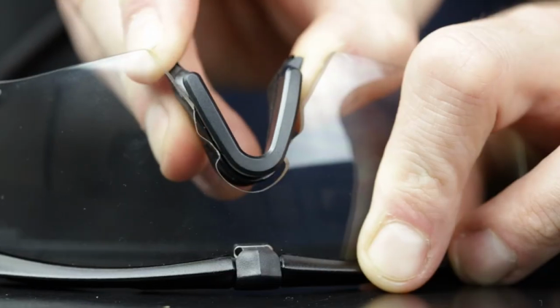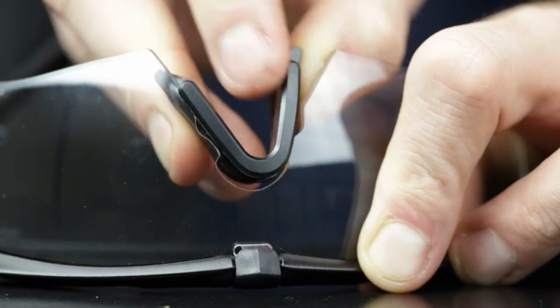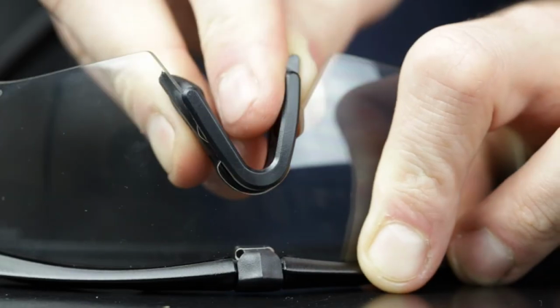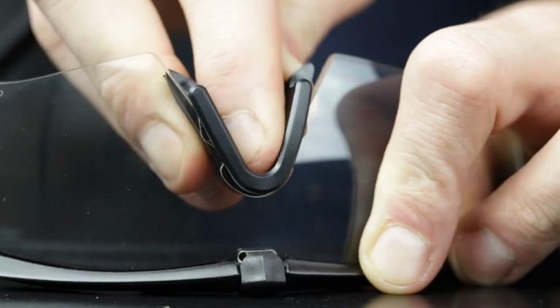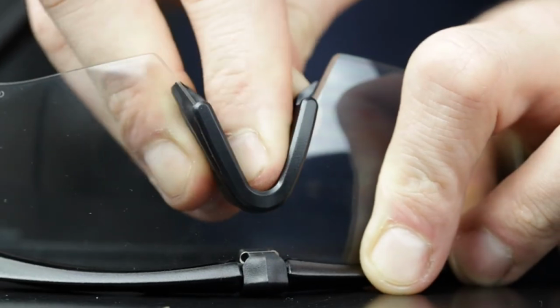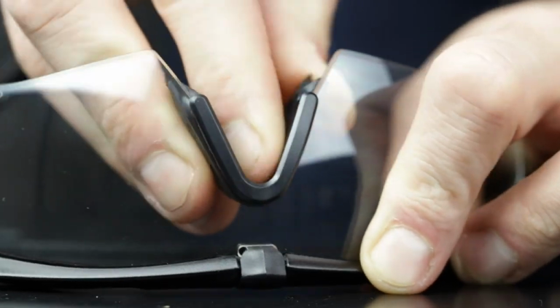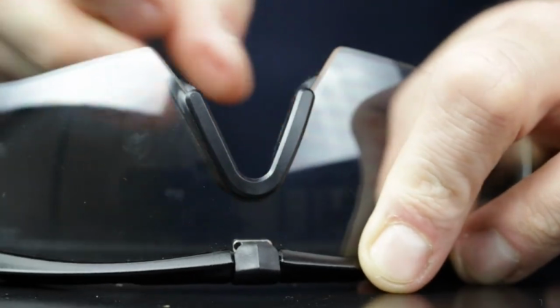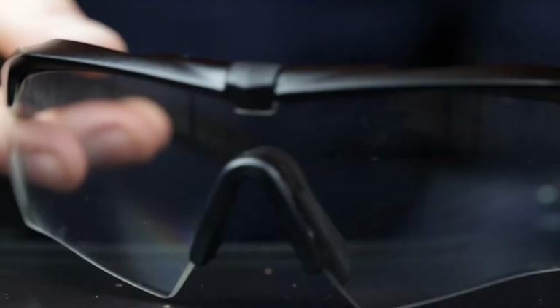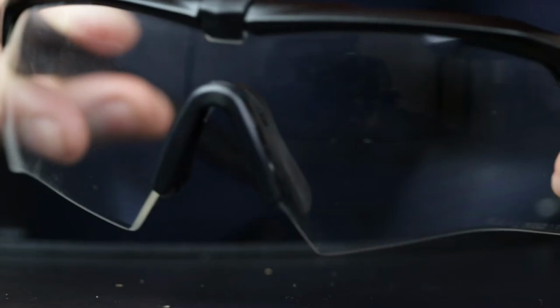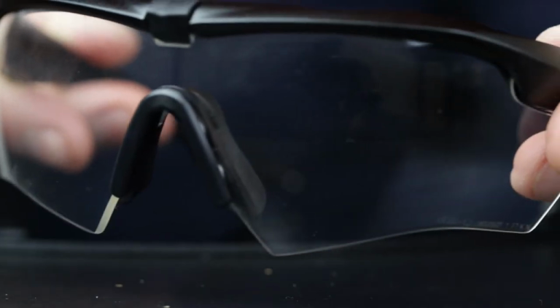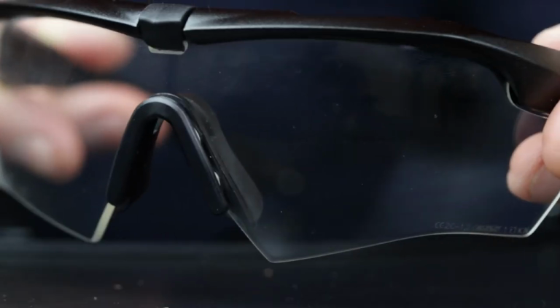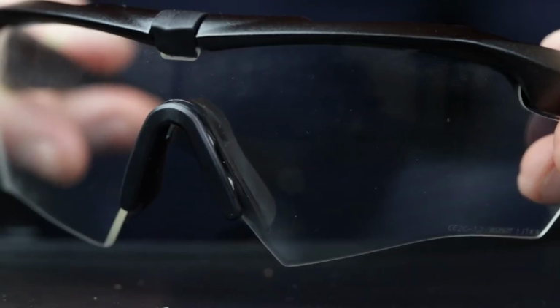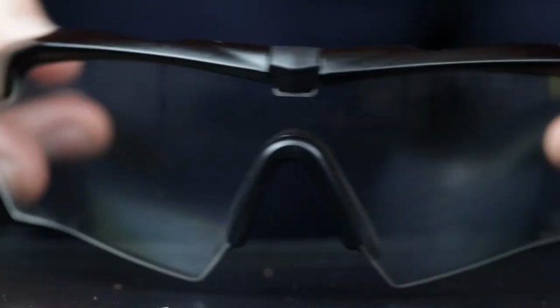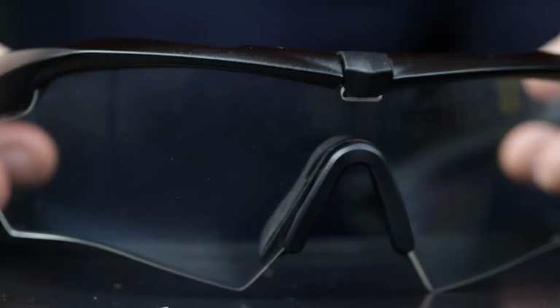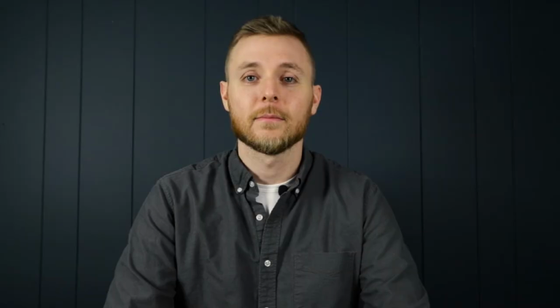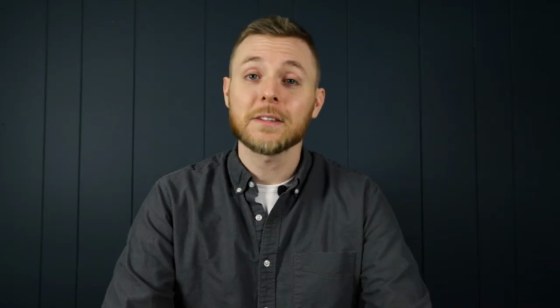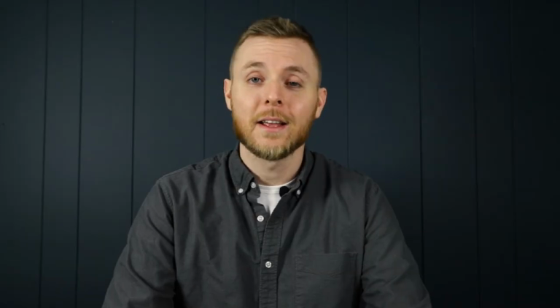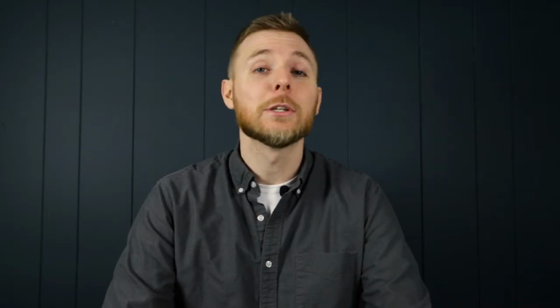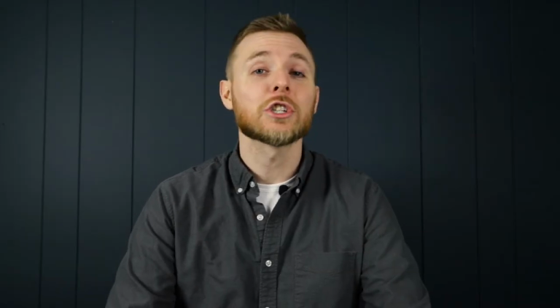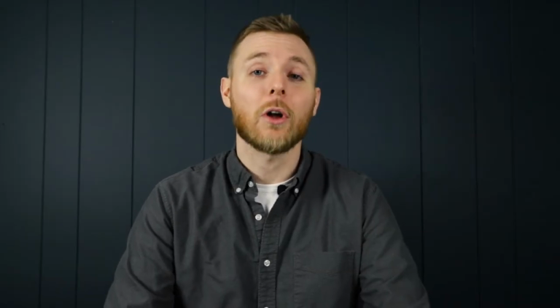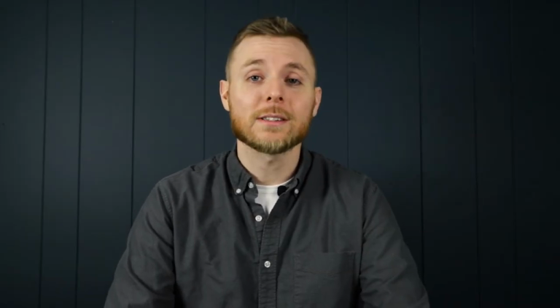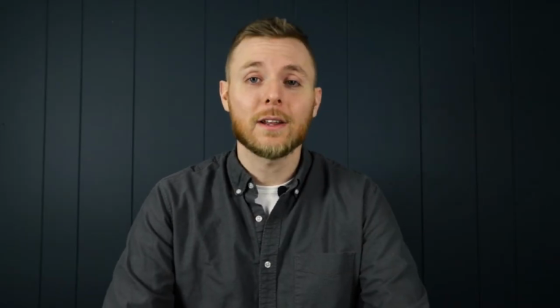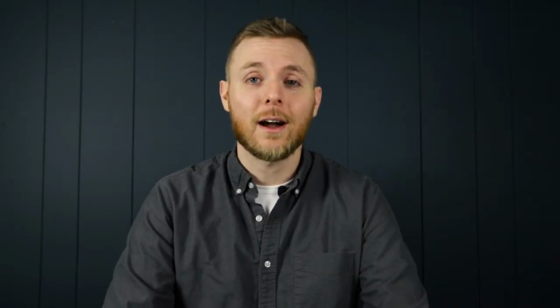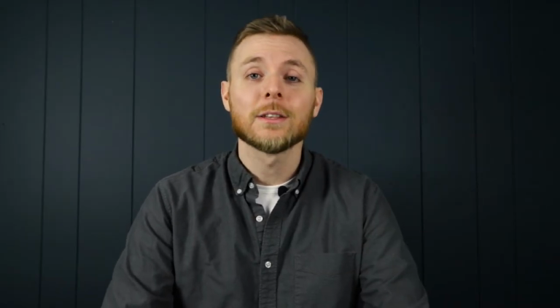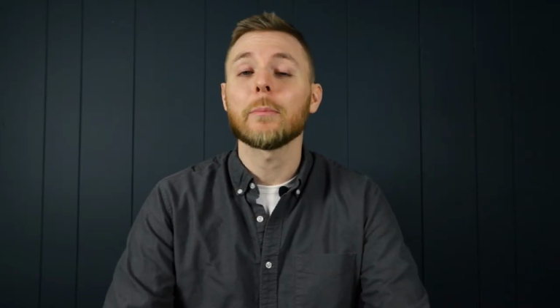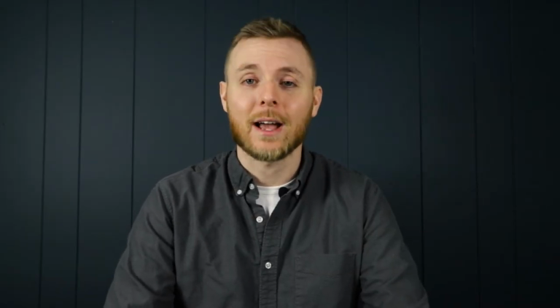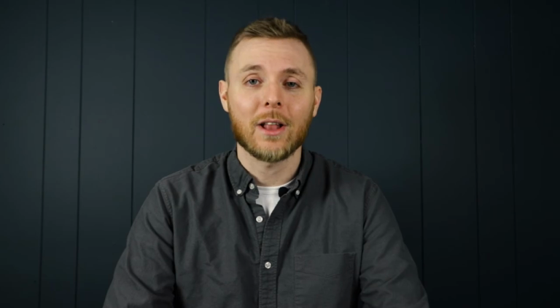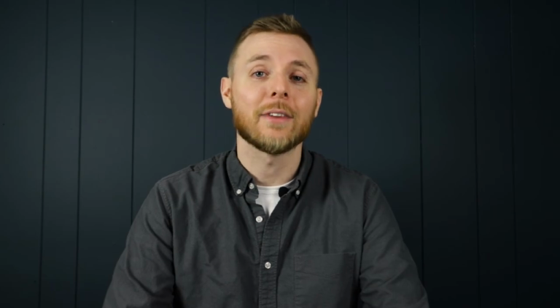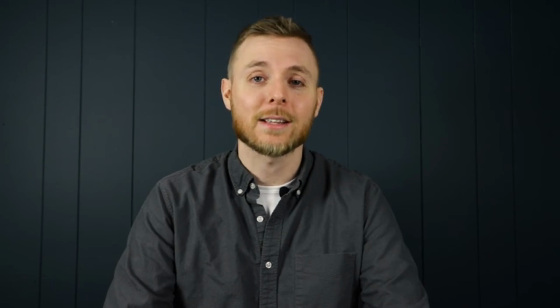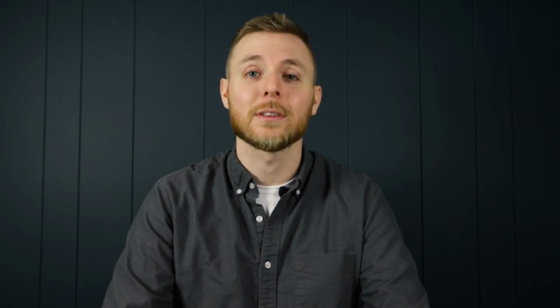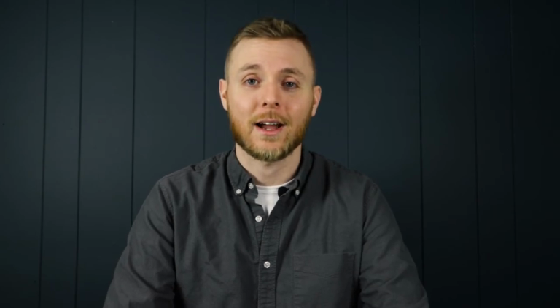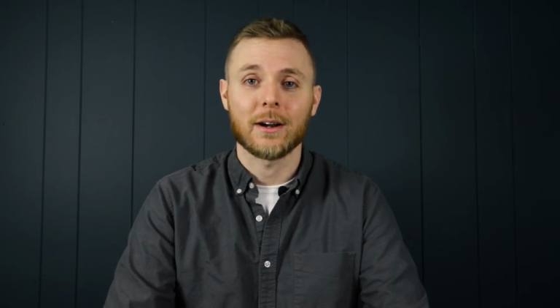Finally, slide the nose piece down onto the frames until it clicks firmly in place. And that's it! Be sure to check out RxSafety.com to shop our entire line of ESS ballistic eyewear.